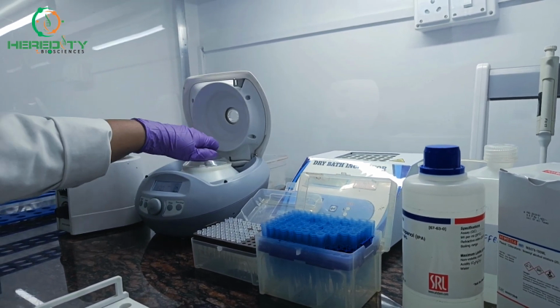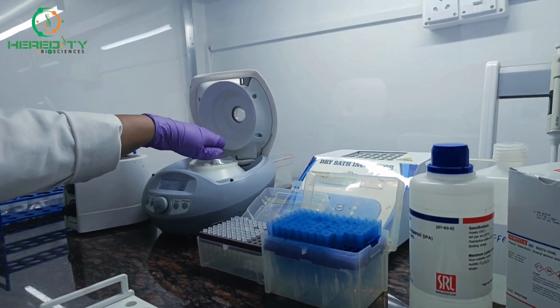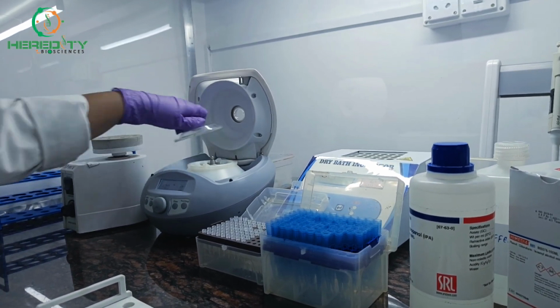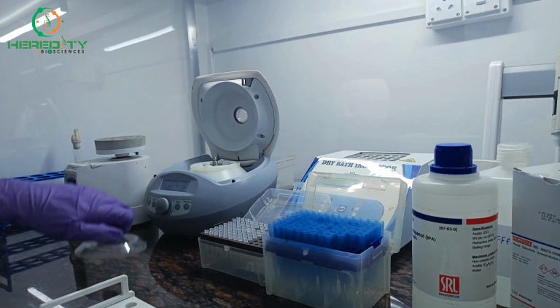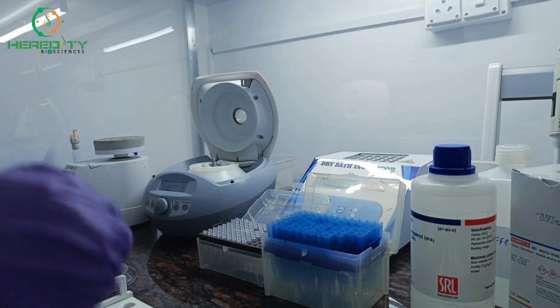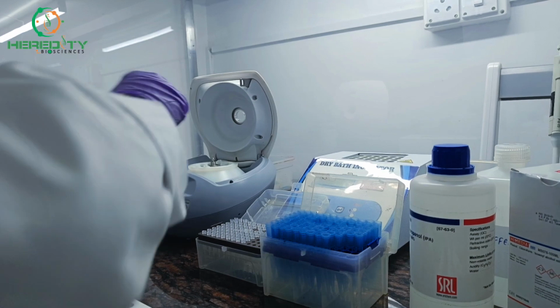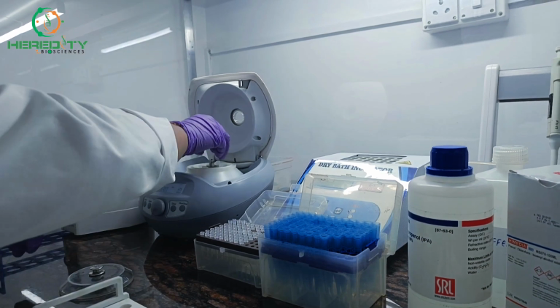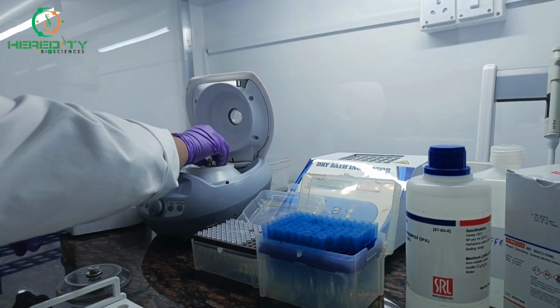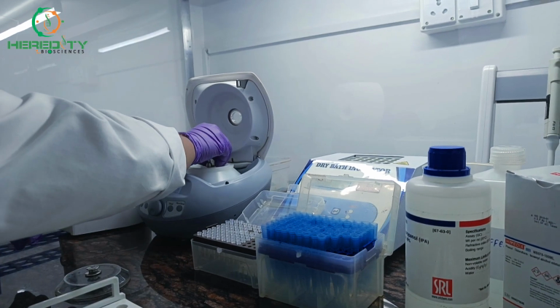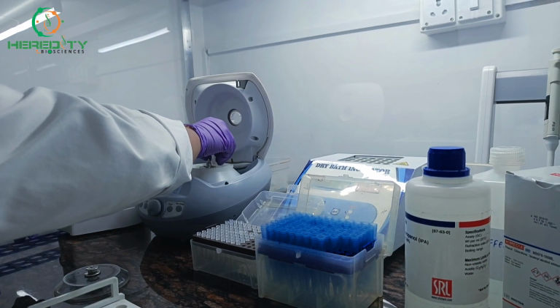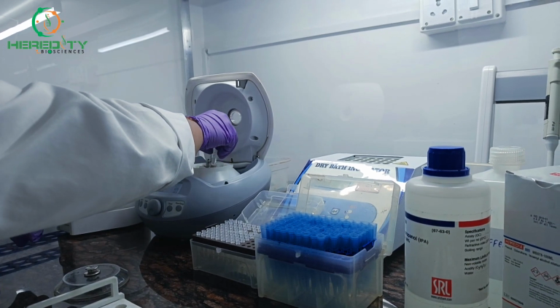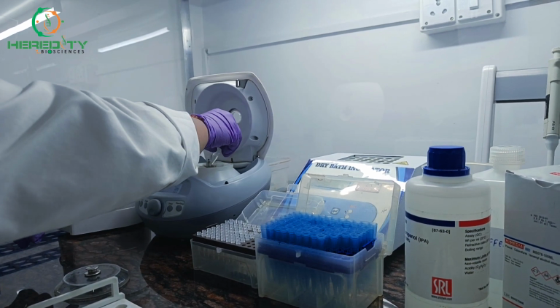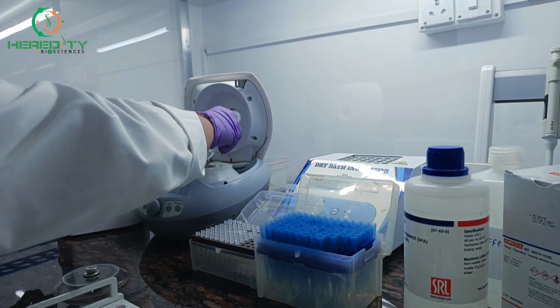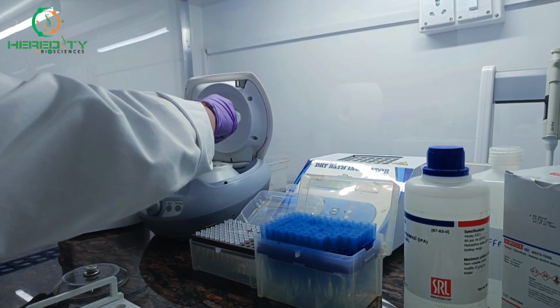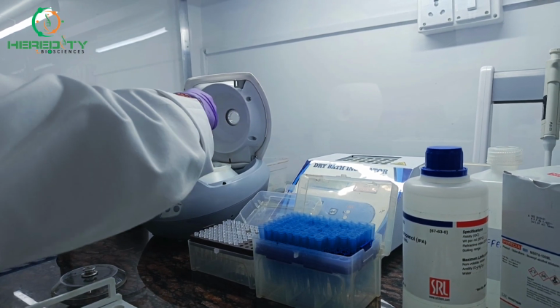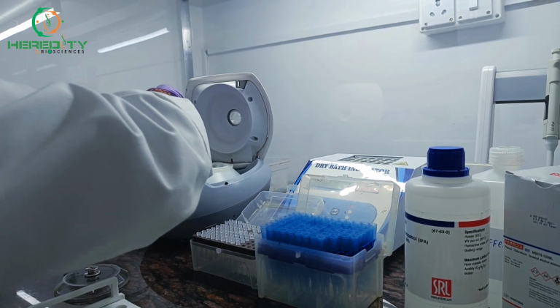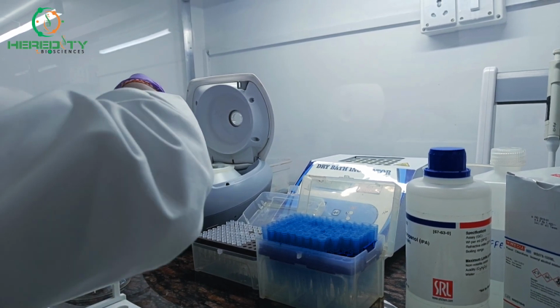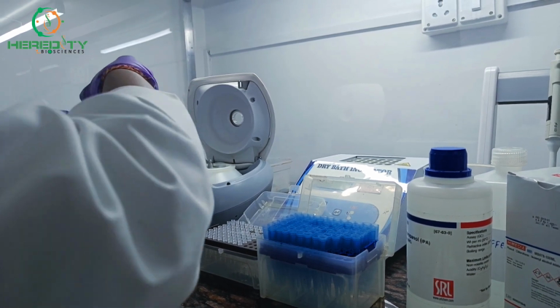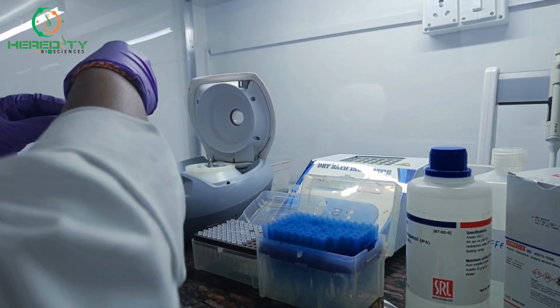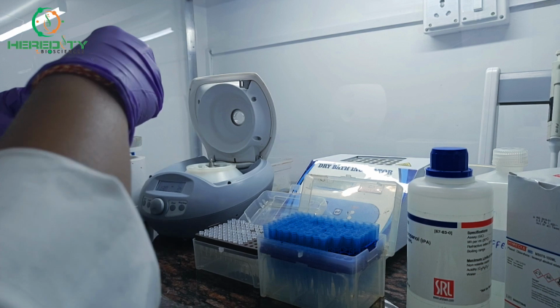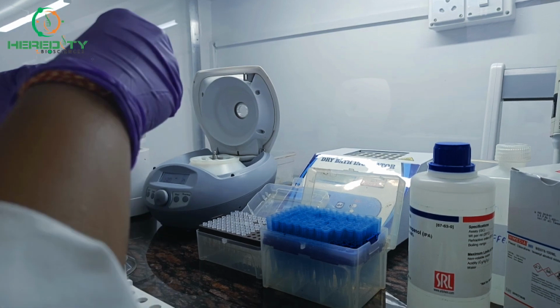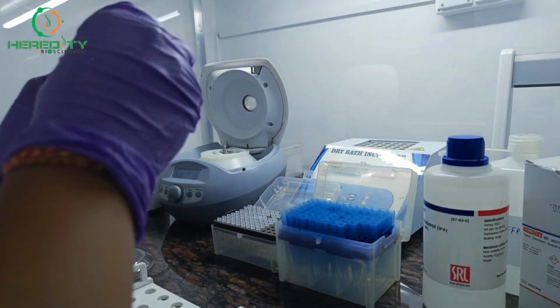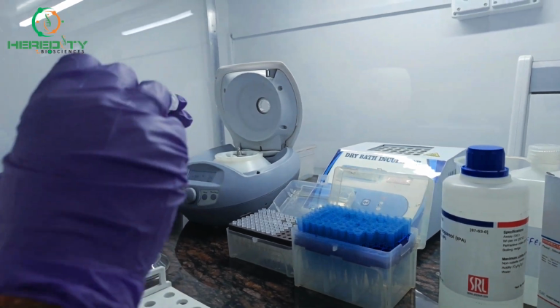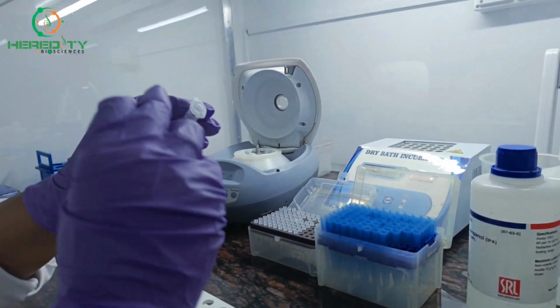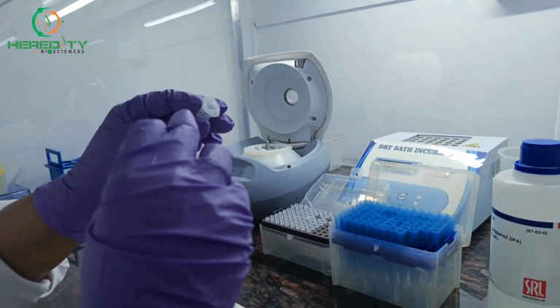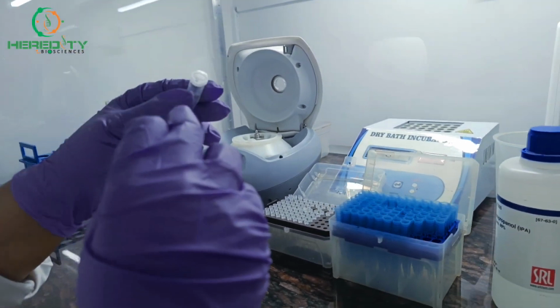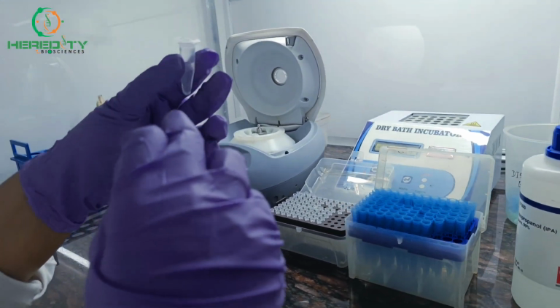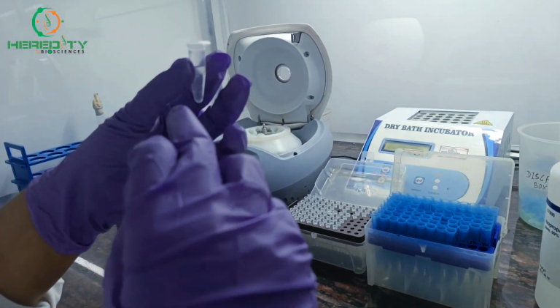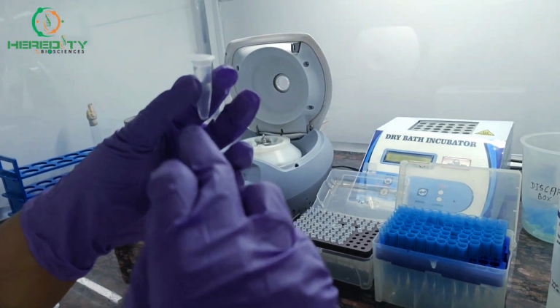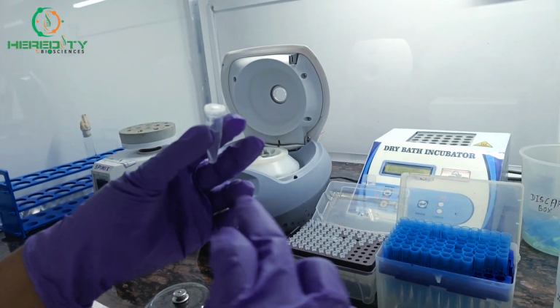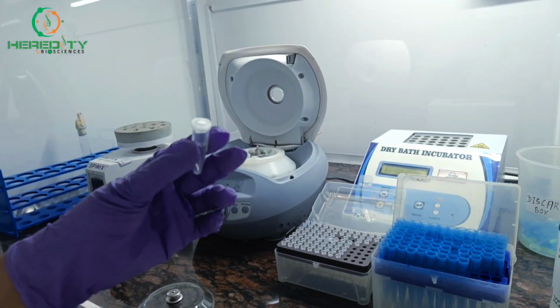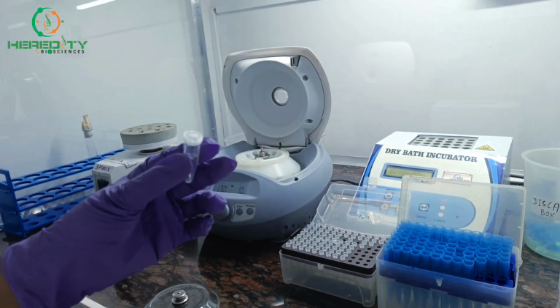After centrifugation, we will carefully discard the supernatant so as not to disturb the pellet.